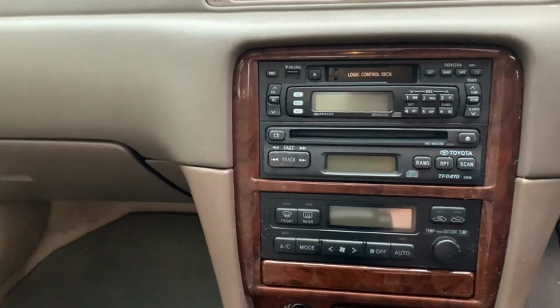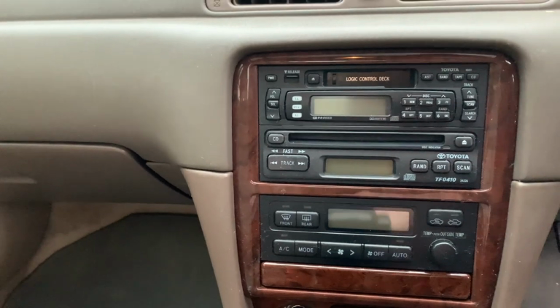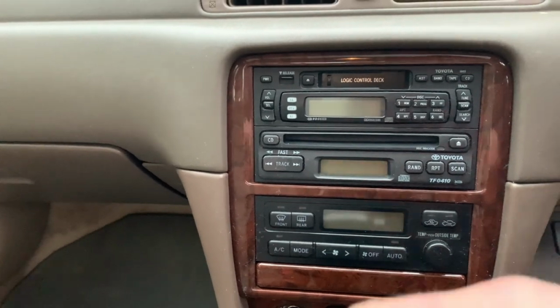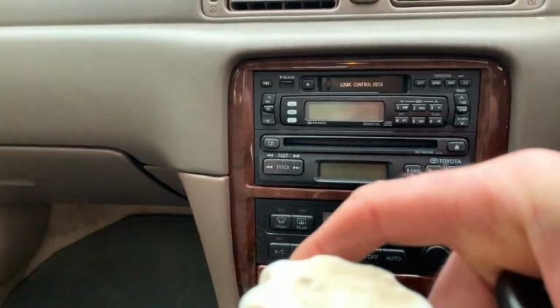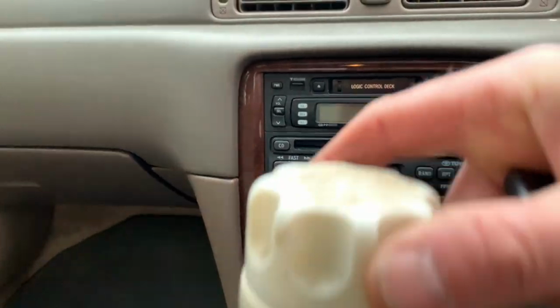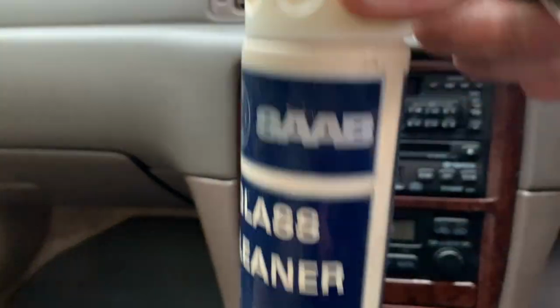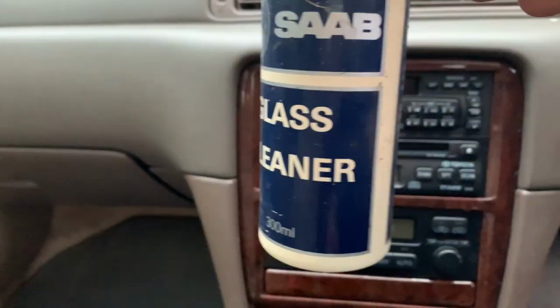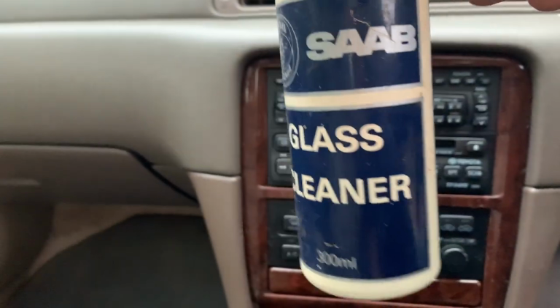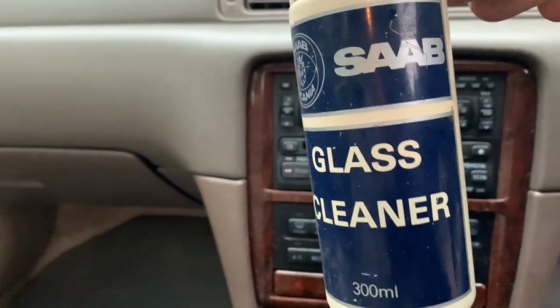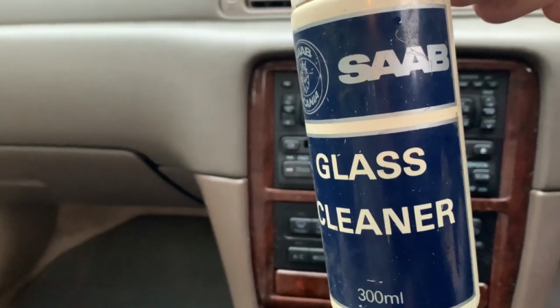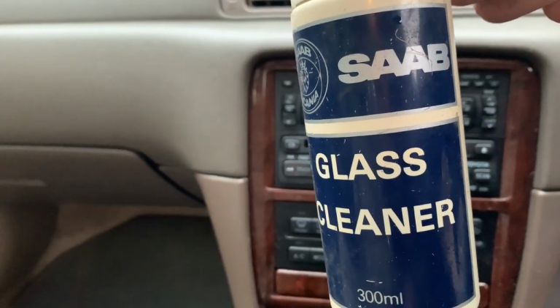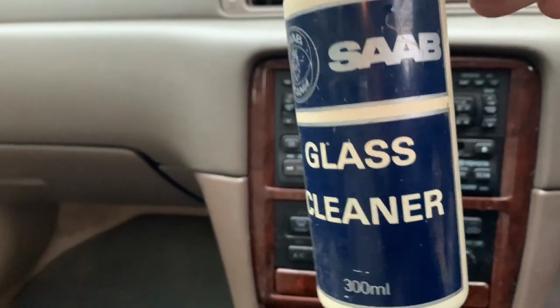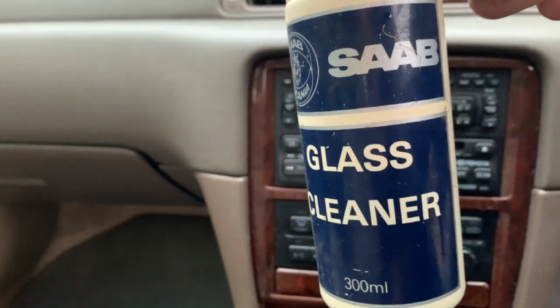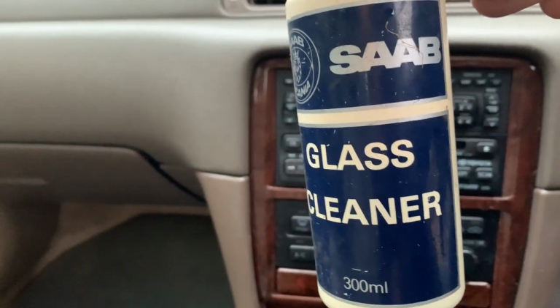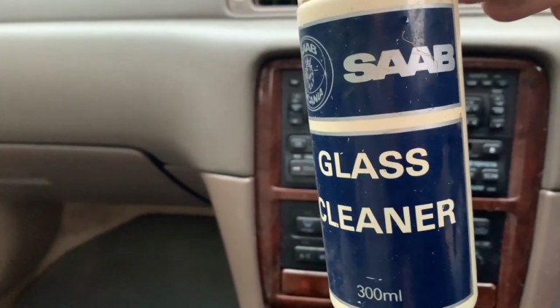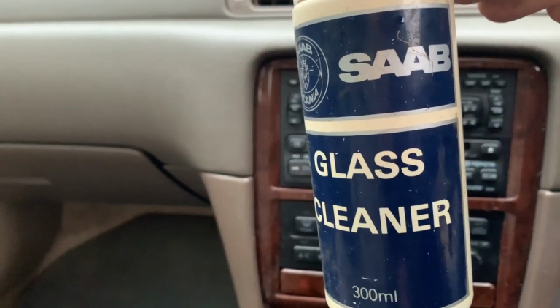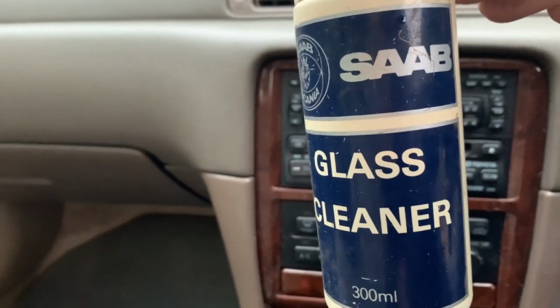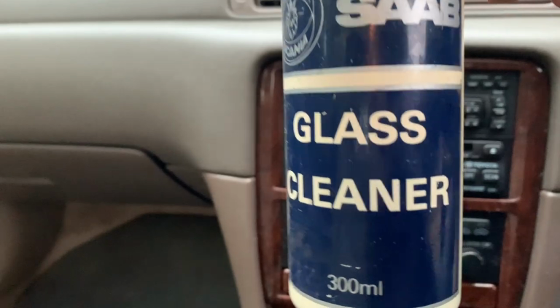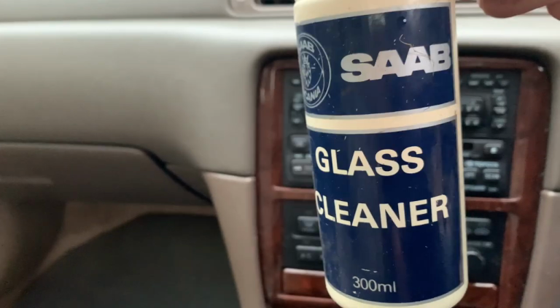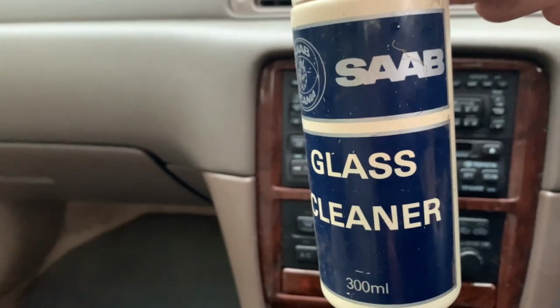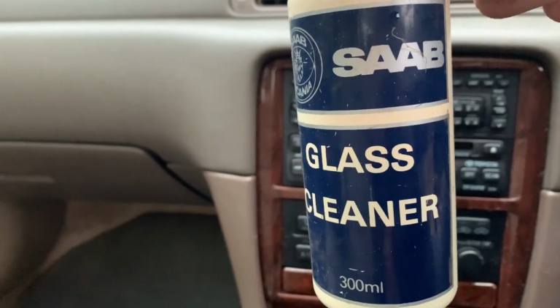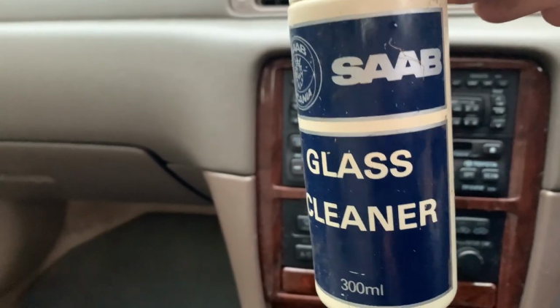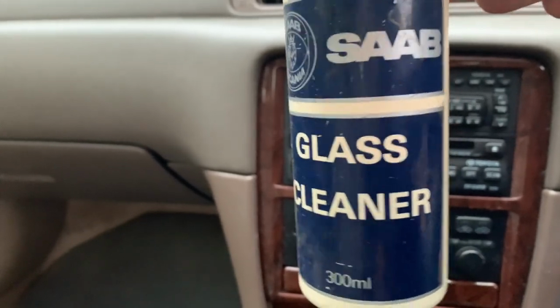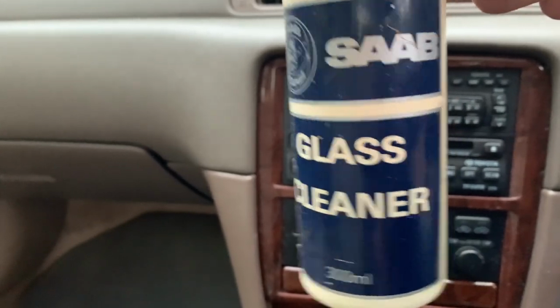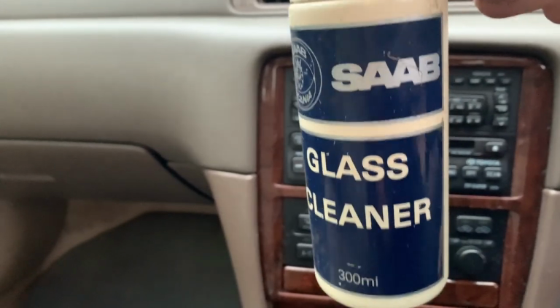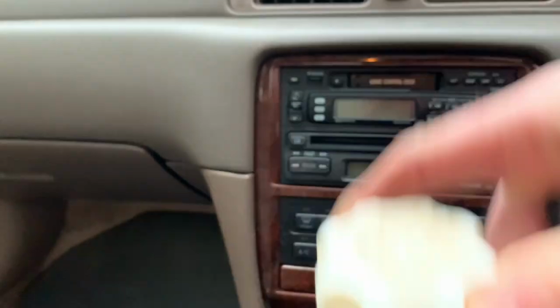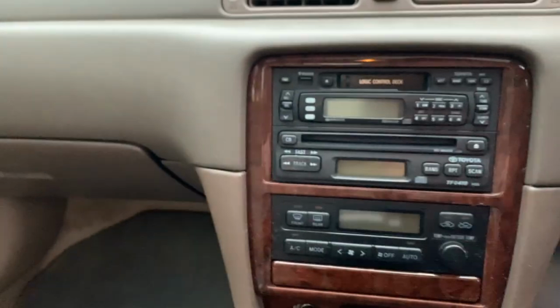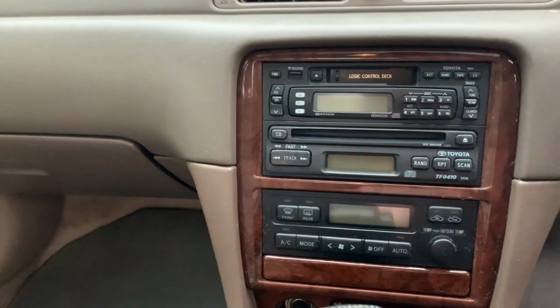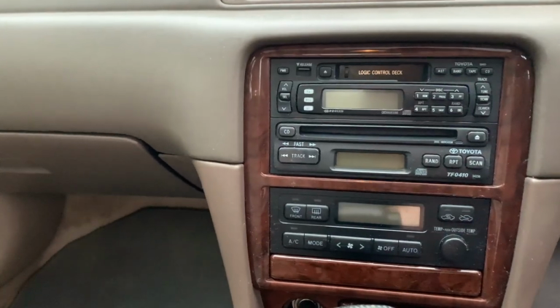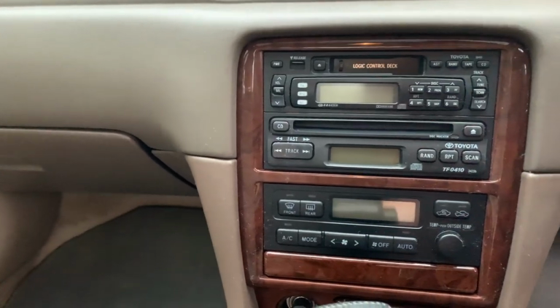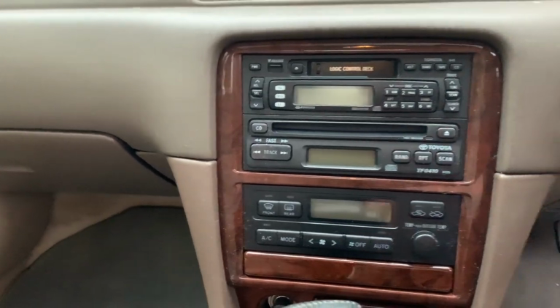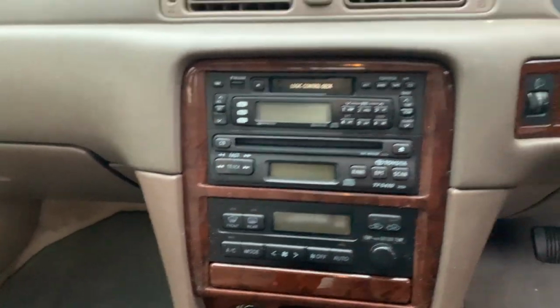She got a special treatment today - she got some Saab glass cleaner. Seventy percent of the time it works every time, that stuff. It's very potent.